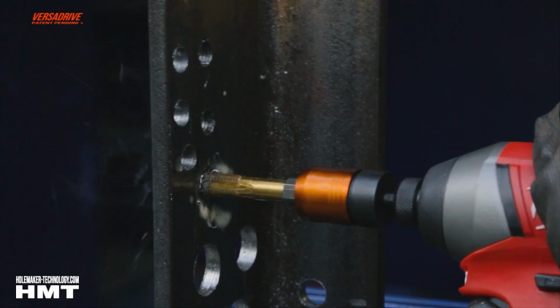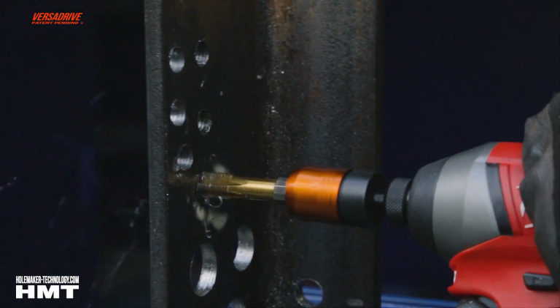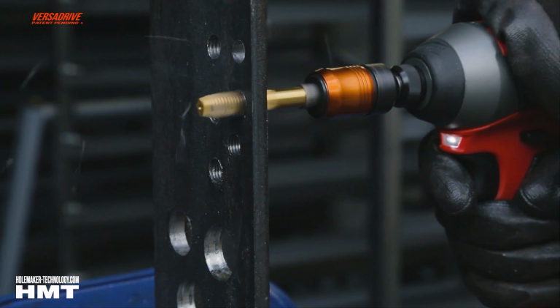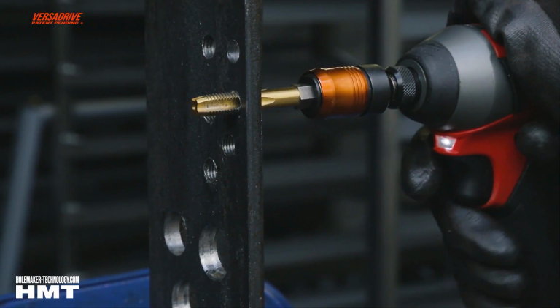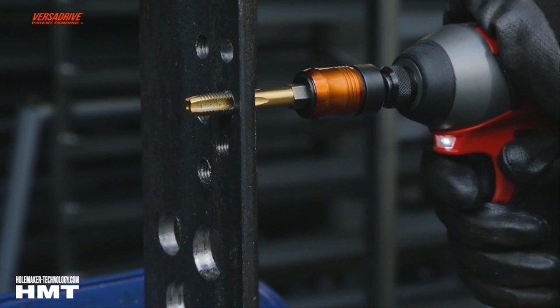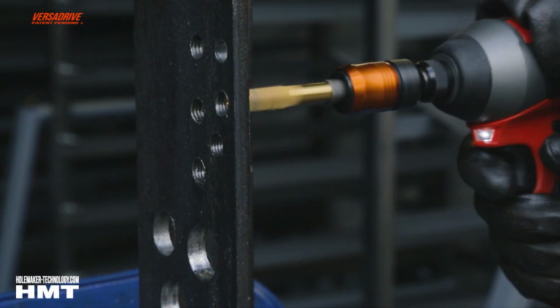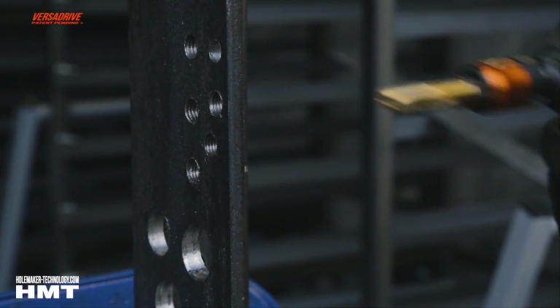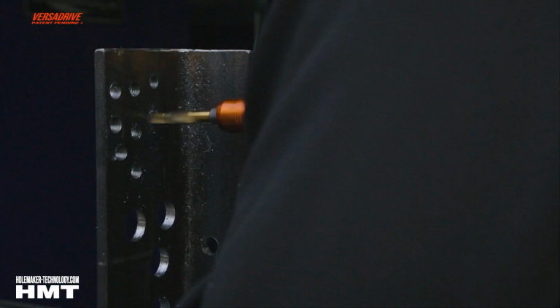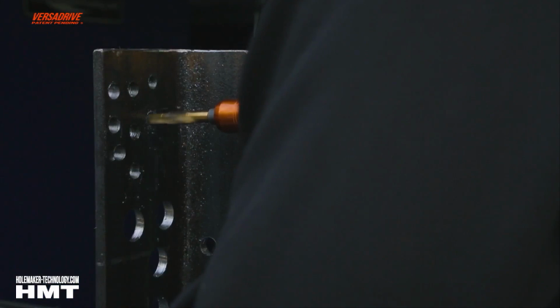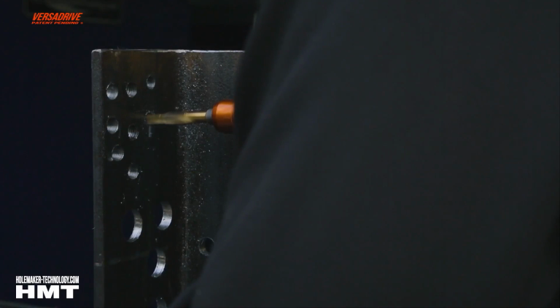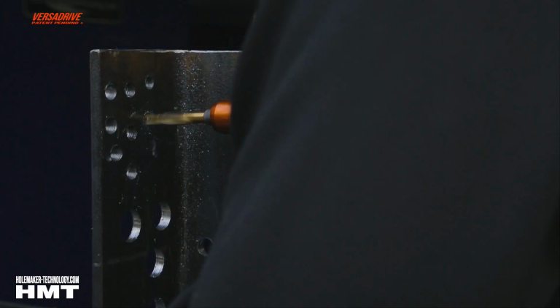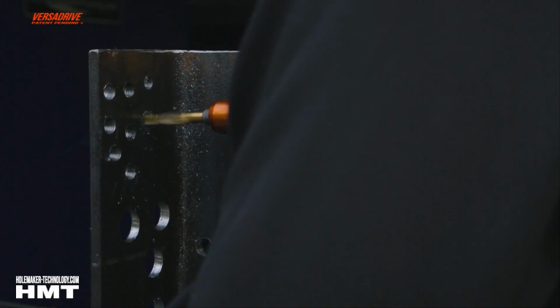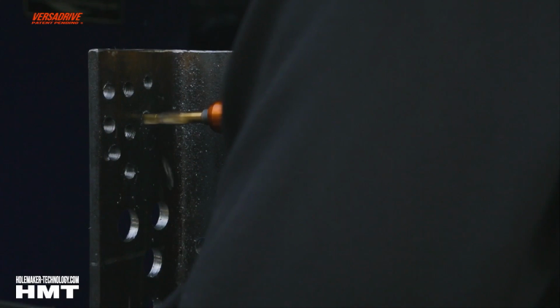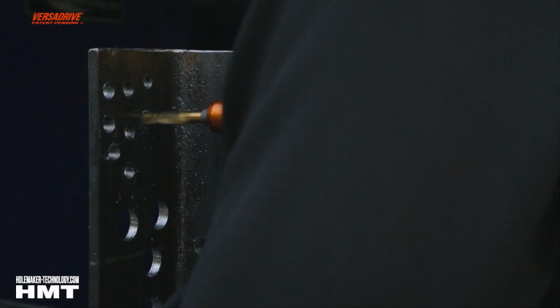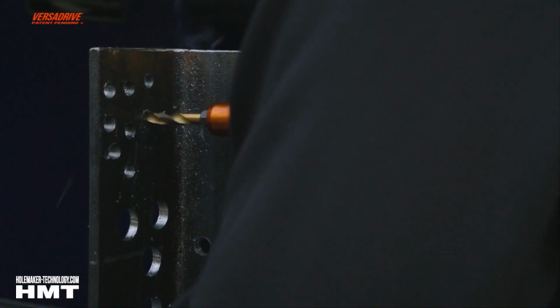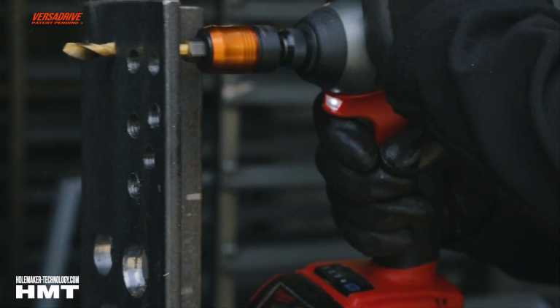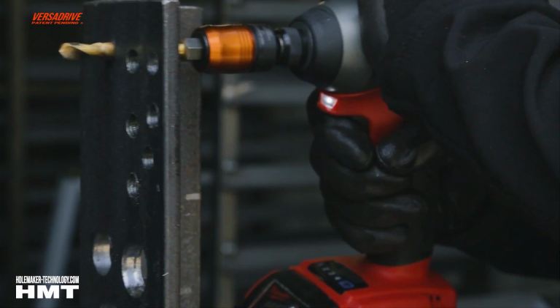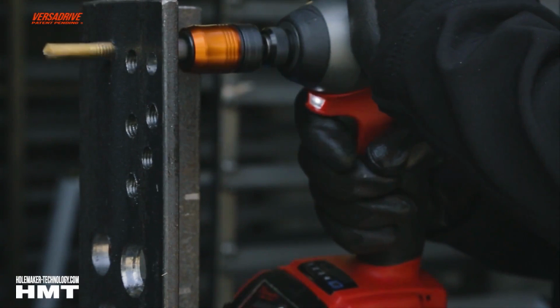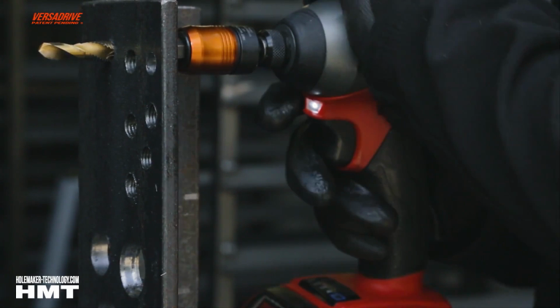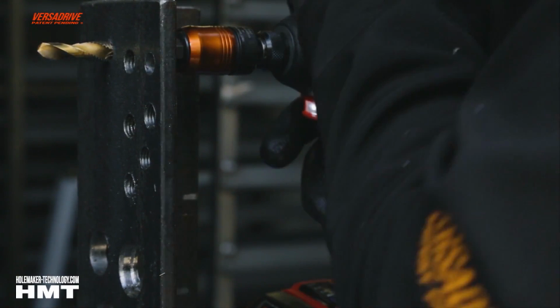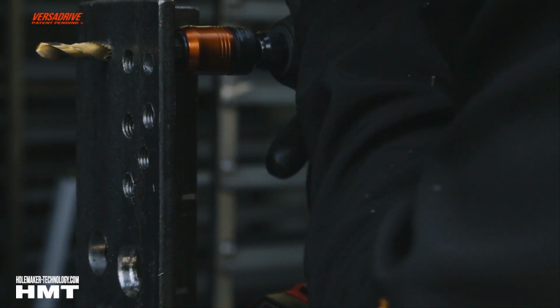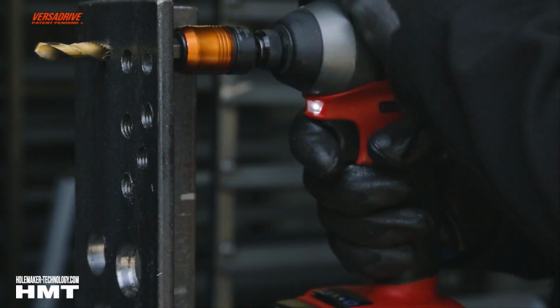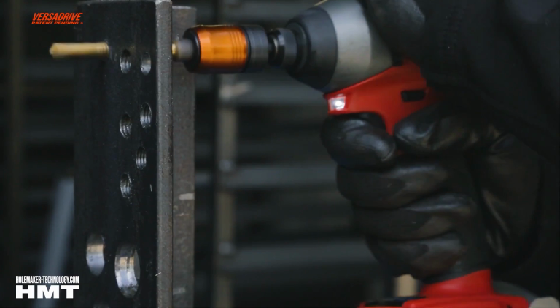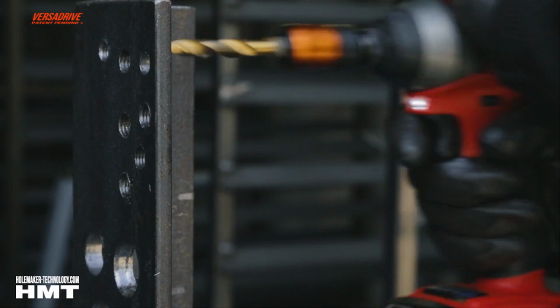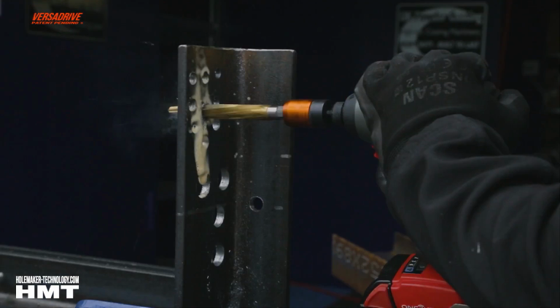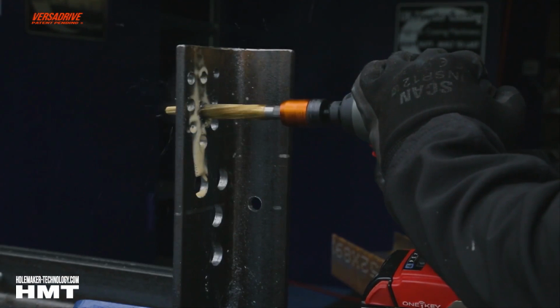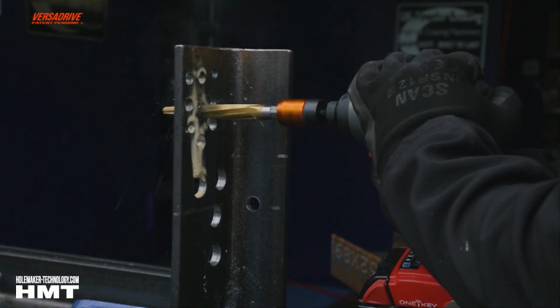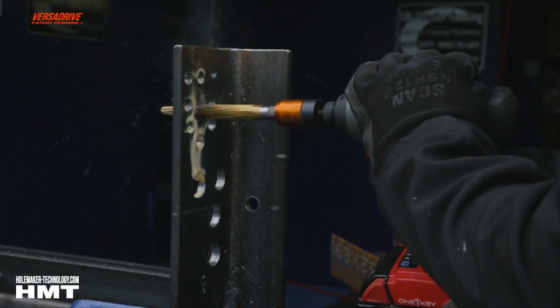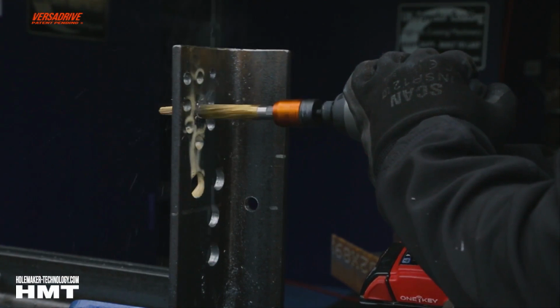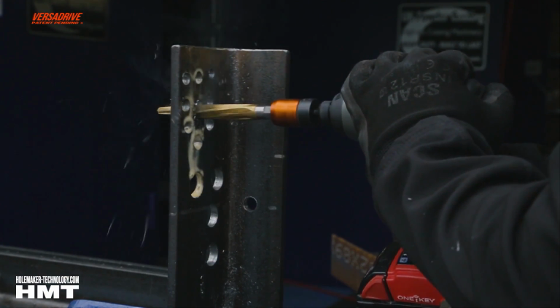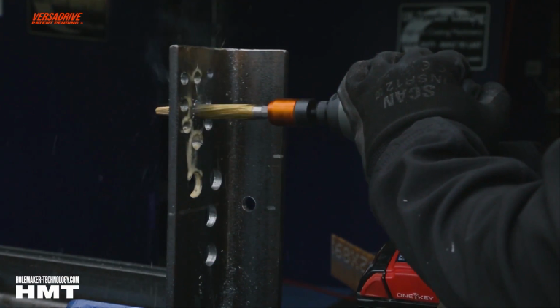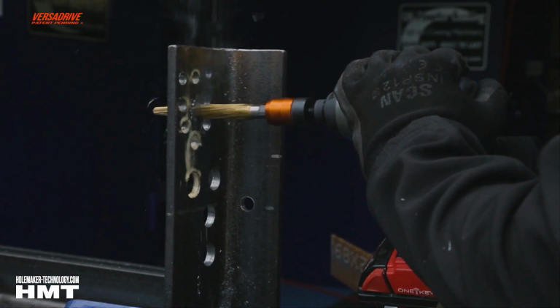Hello, I'm Roger Bisbee from Skill Builder. I came across this product when I was out on my travels and I found it interesting, so I hope you will too. We're not getting paid for this, it's not promotion — it's just something I saw that caught my eye.